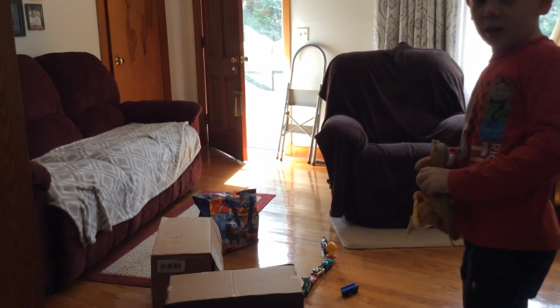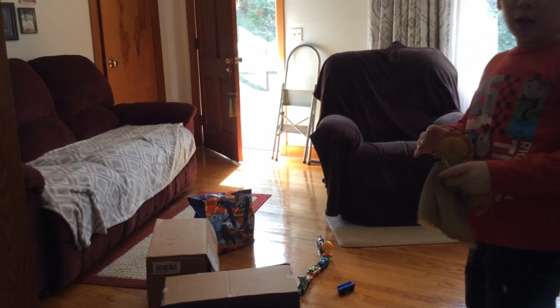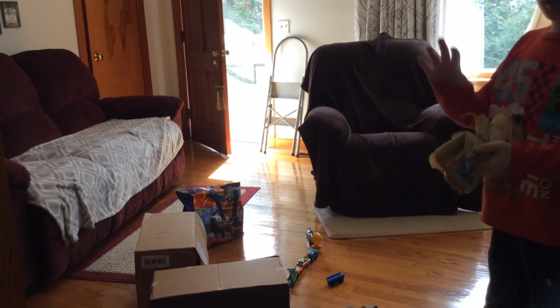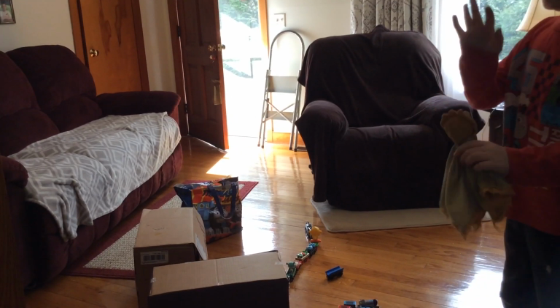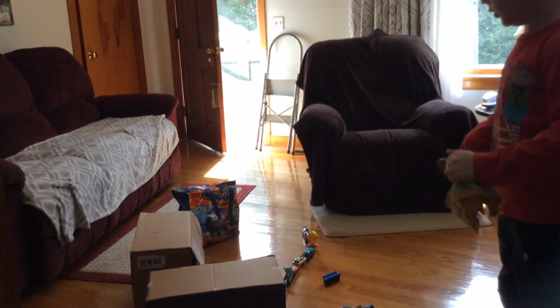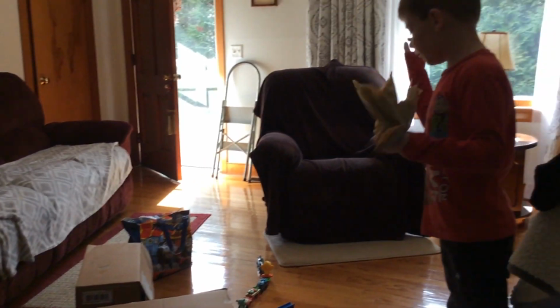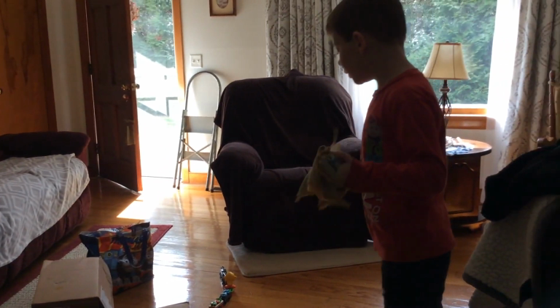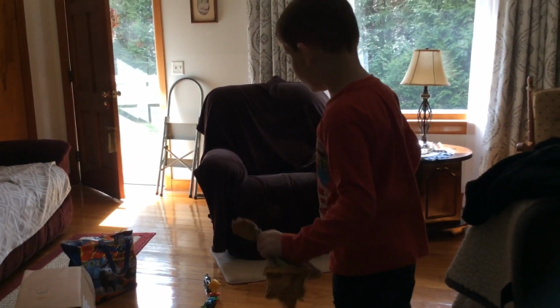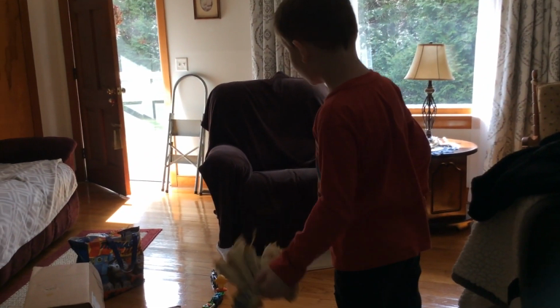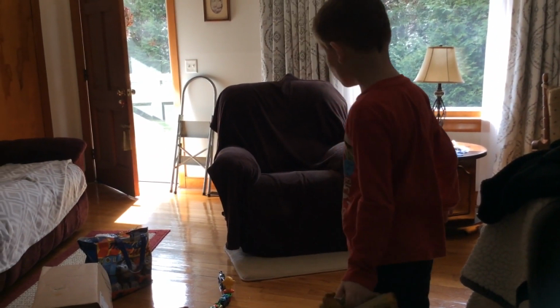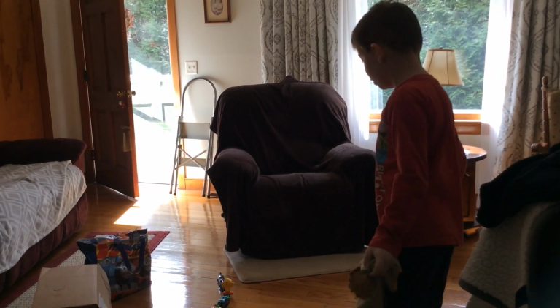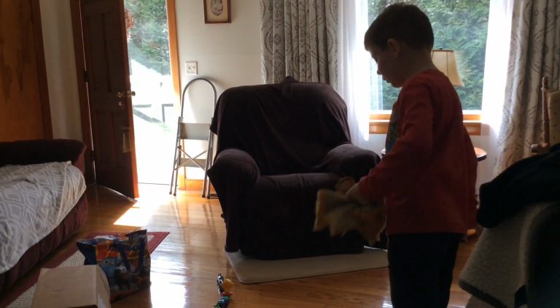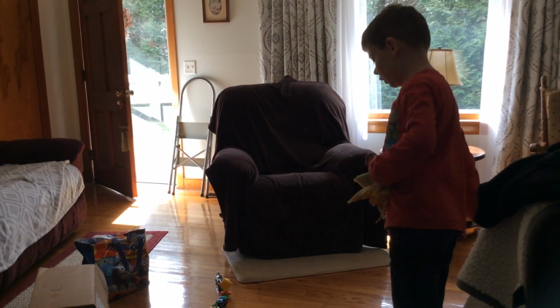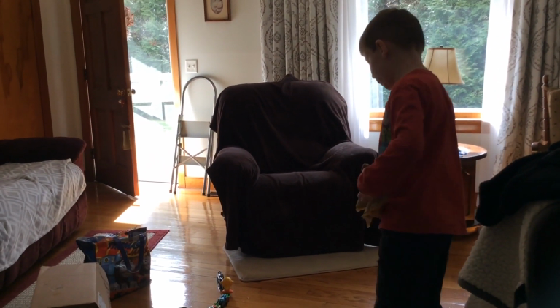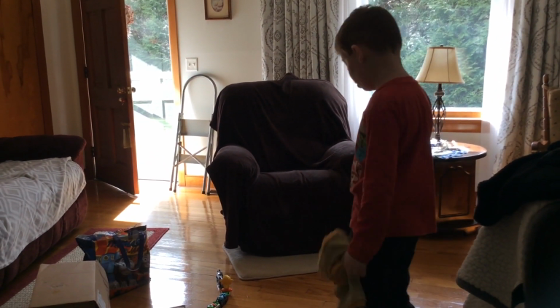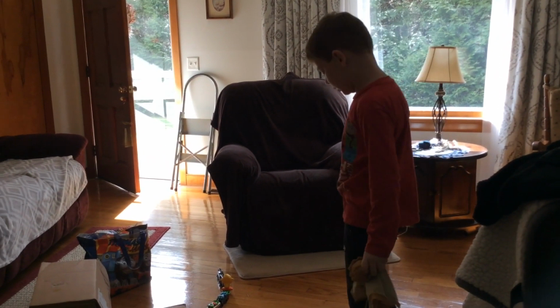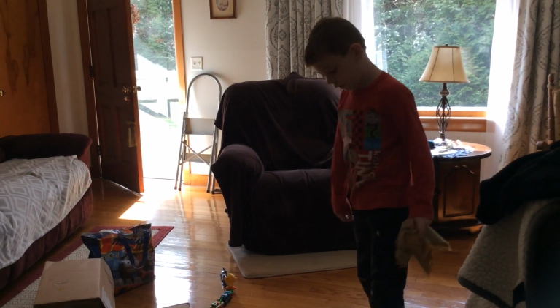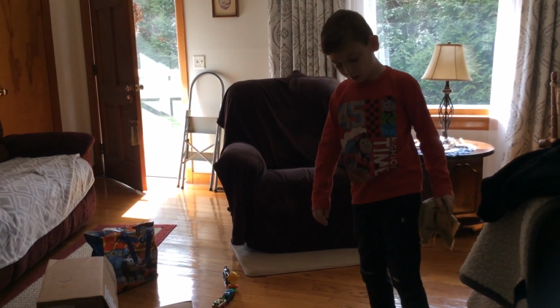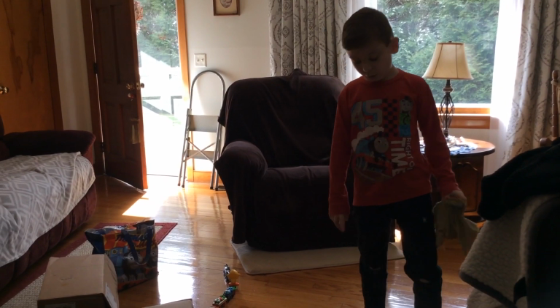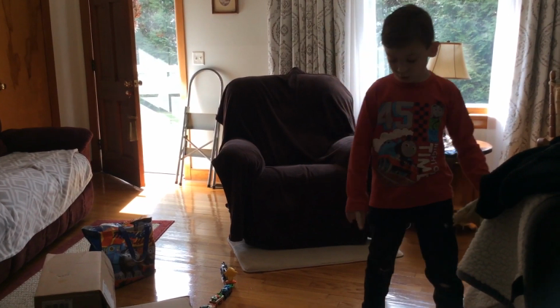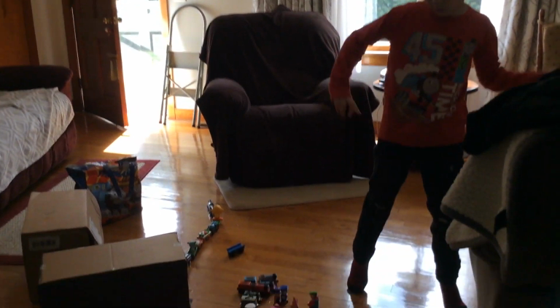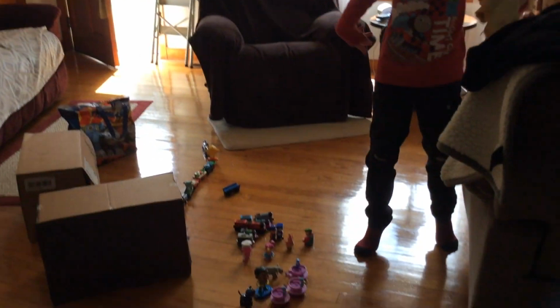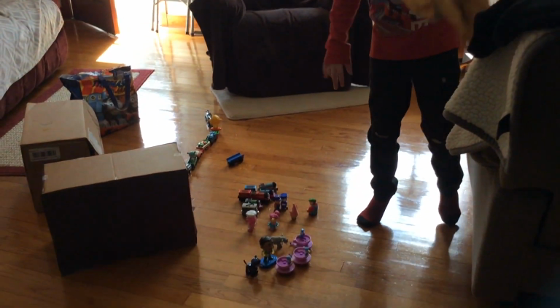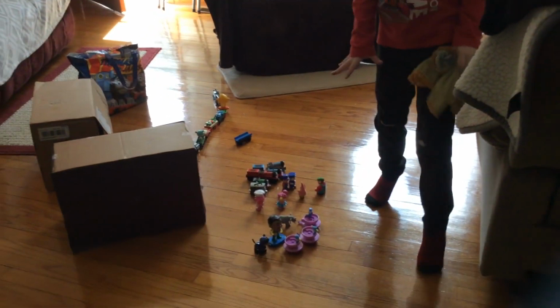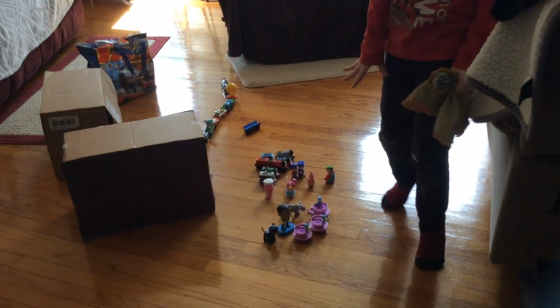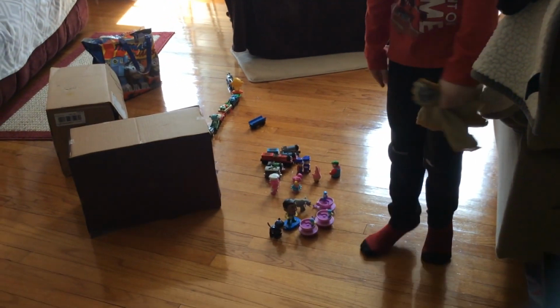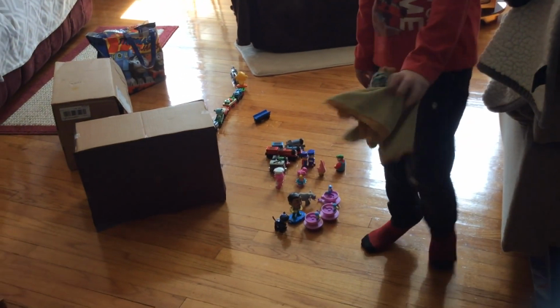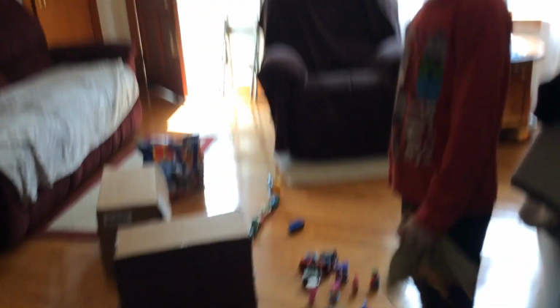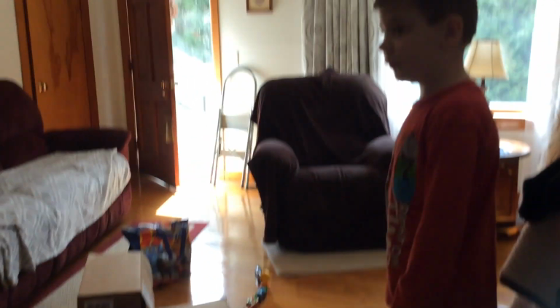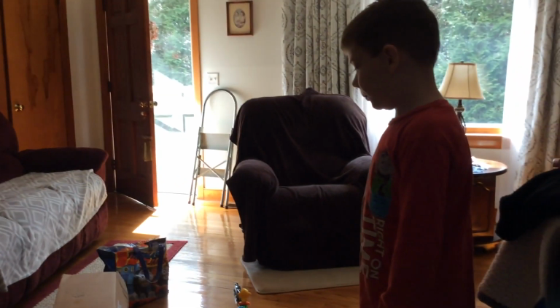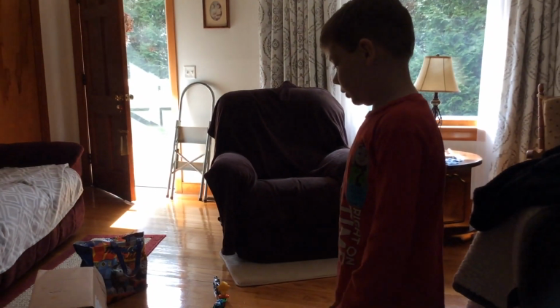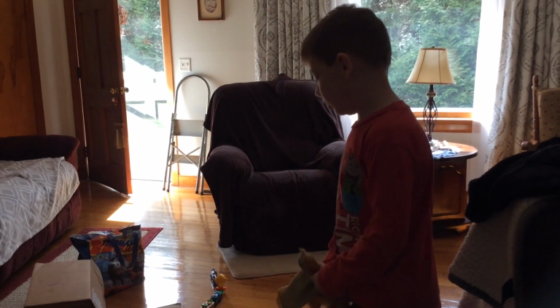Hey guys, today I'm going to be doing a tour of my homemade Thomas Land. Over here we got the carousel — the coffee cup carousel.